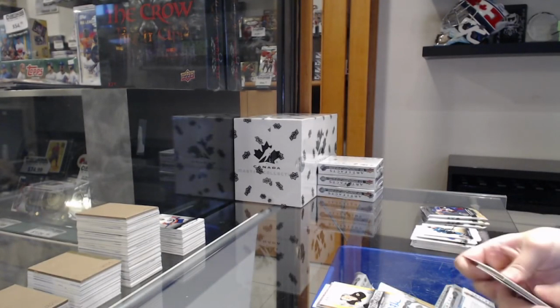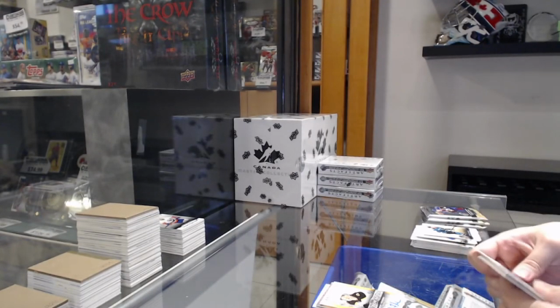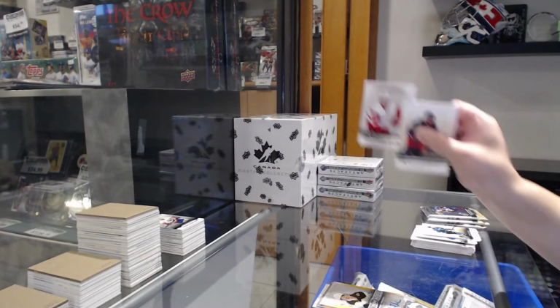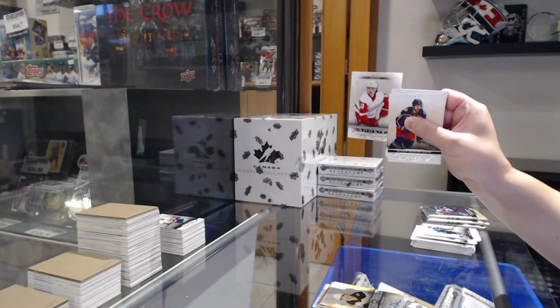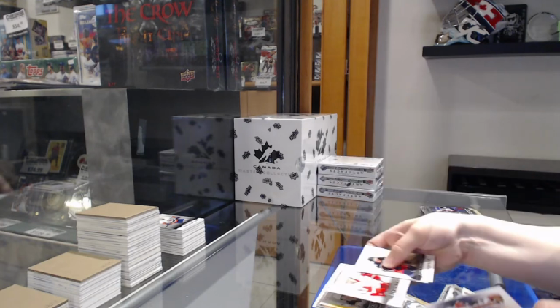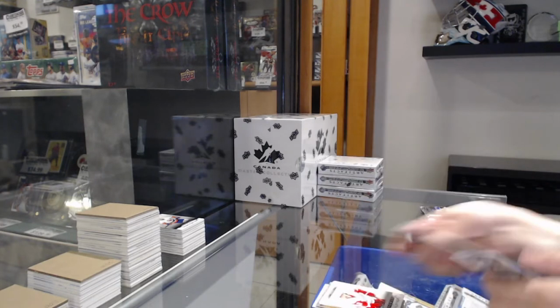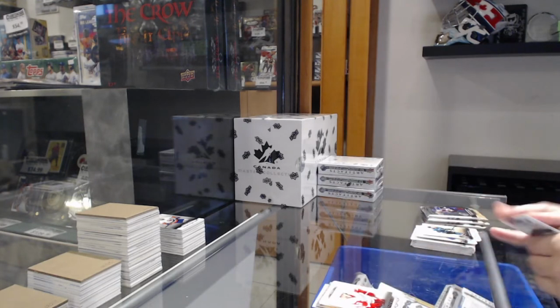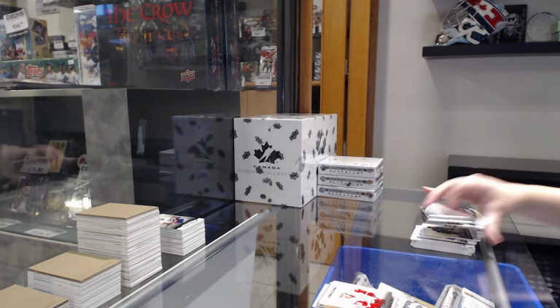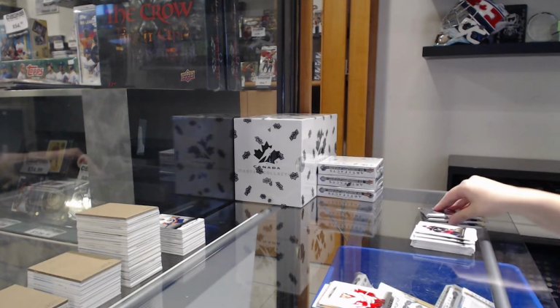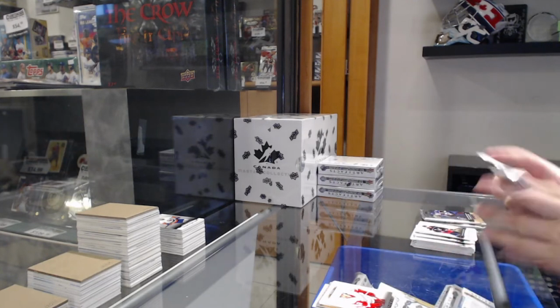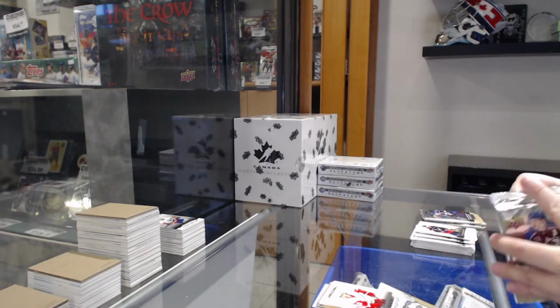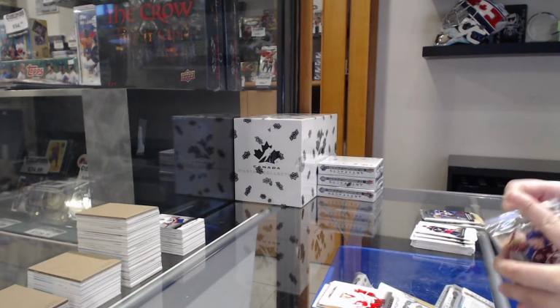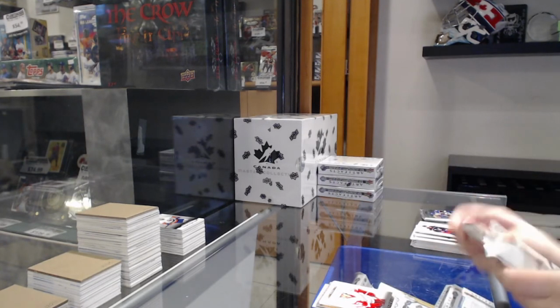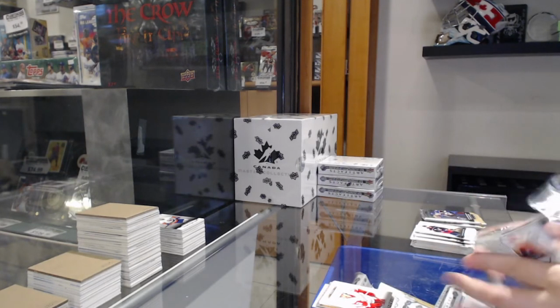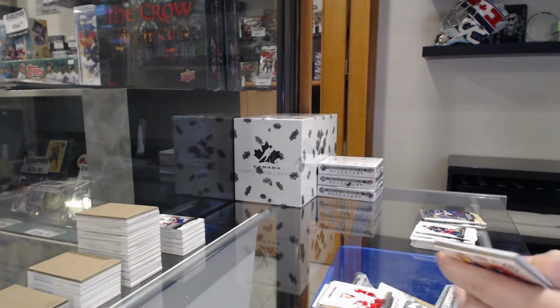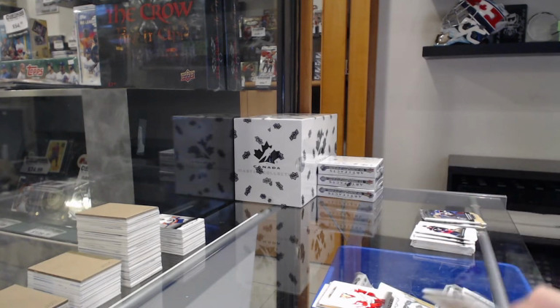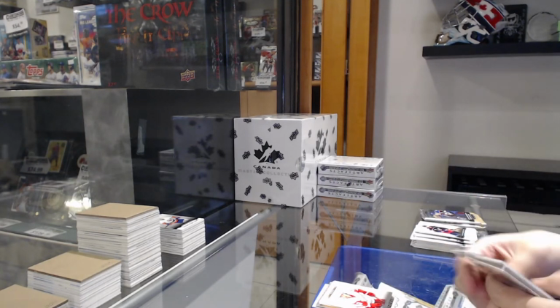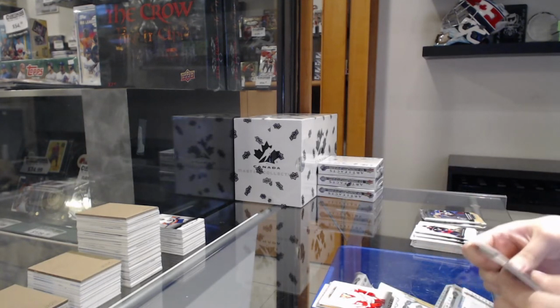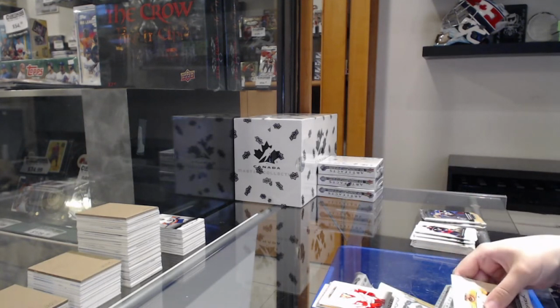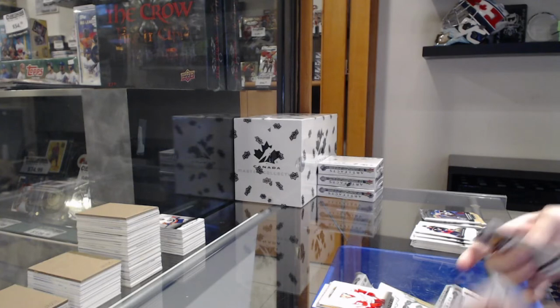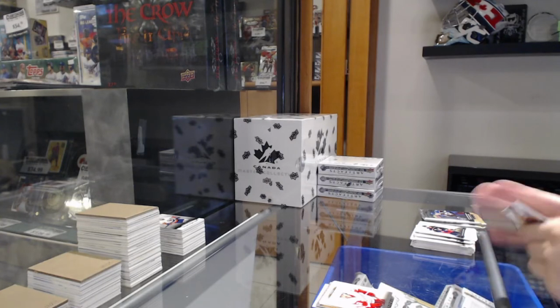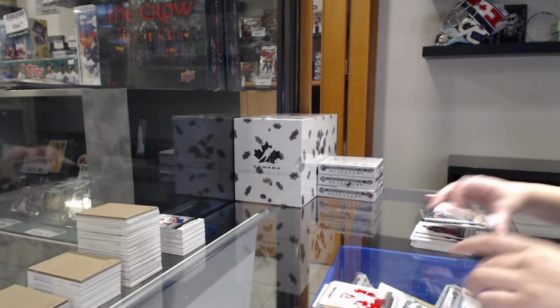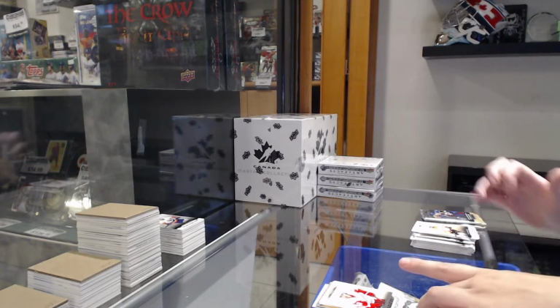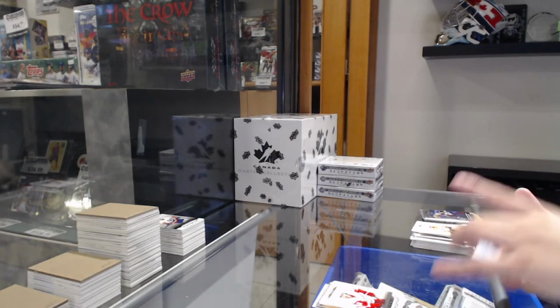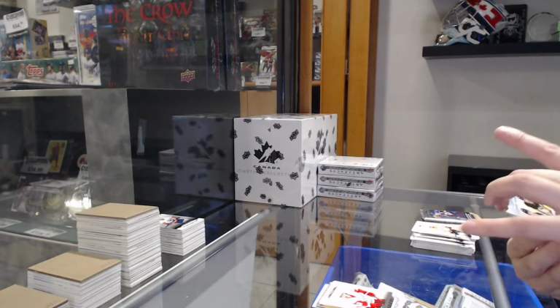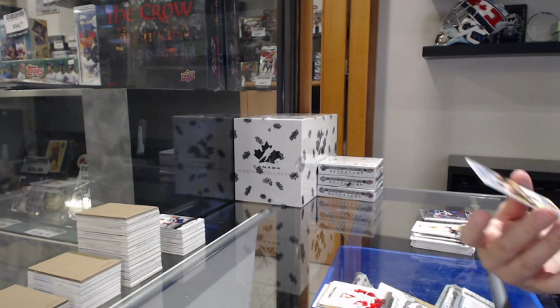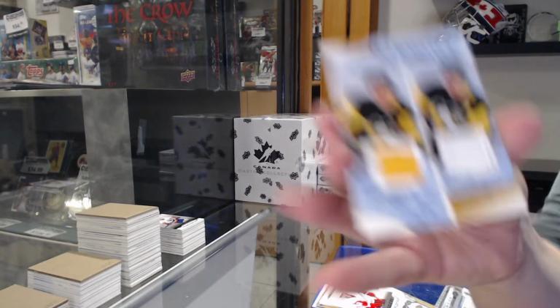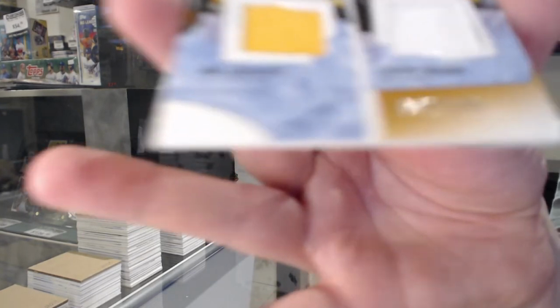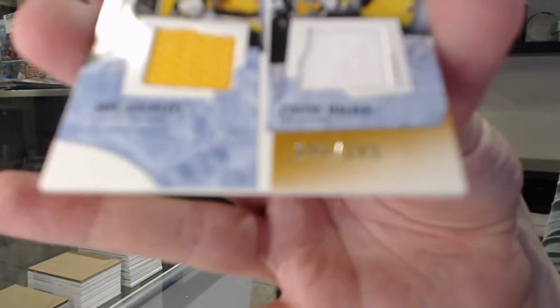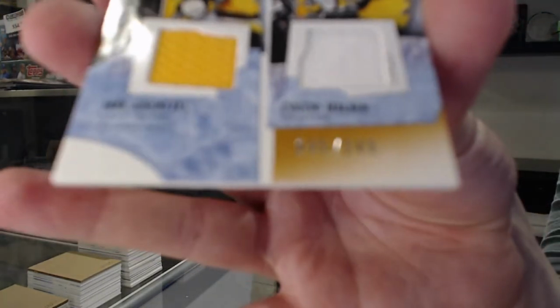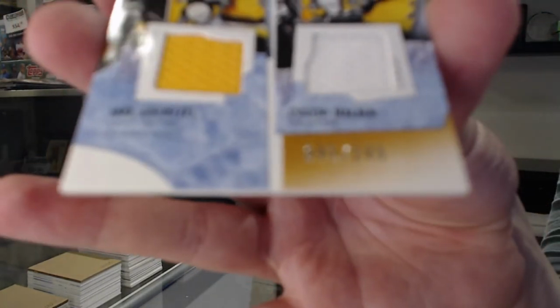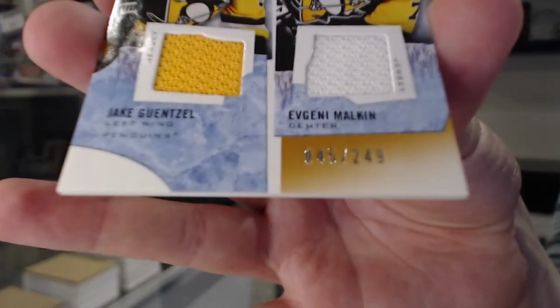Numbered to $9.99 rookie for Detroit of Cider. Tundra Teammates dual jersey for Pittsburgh, numbered to $2.49, of Guentzel and Malkin.